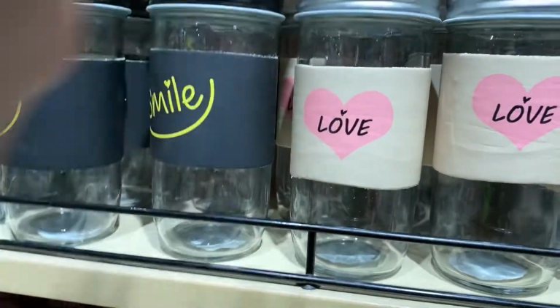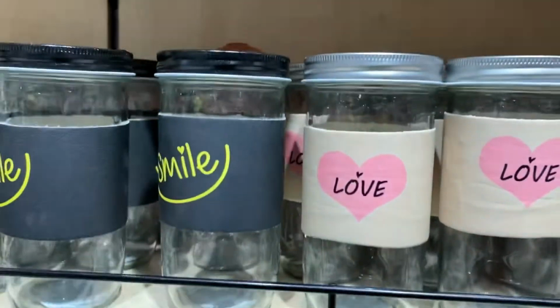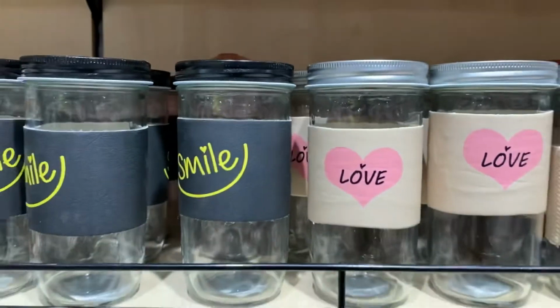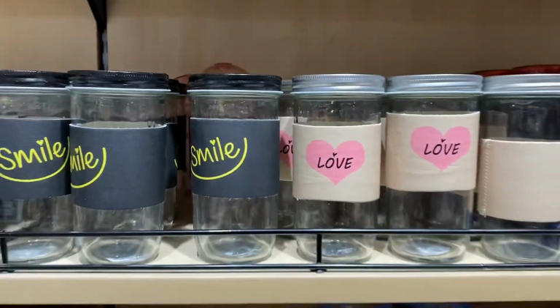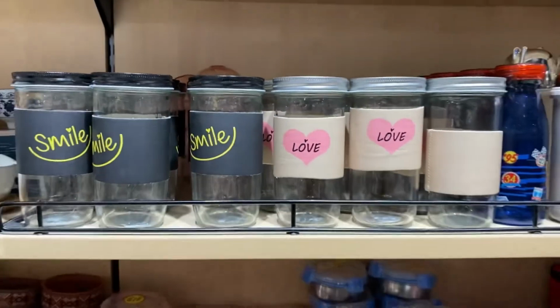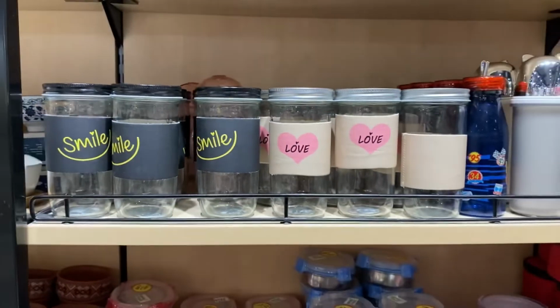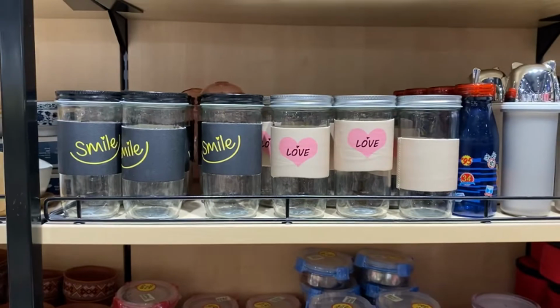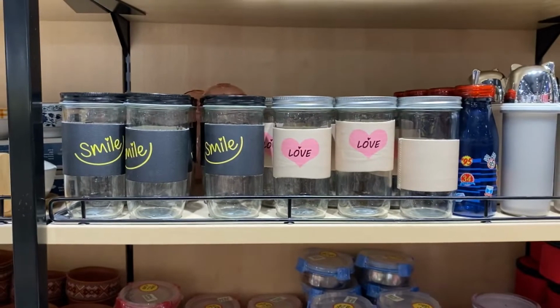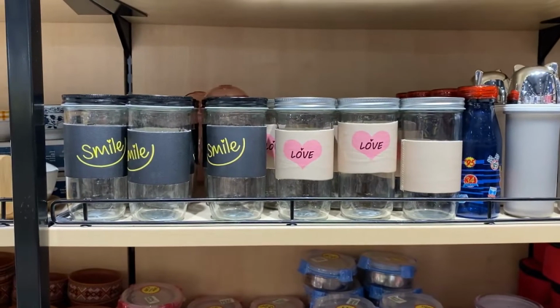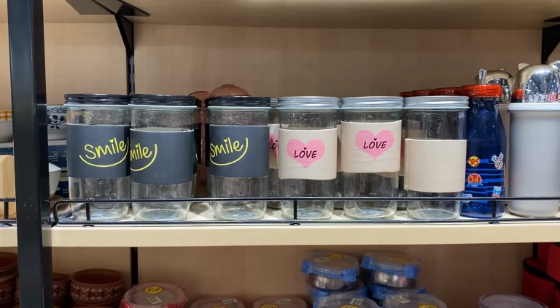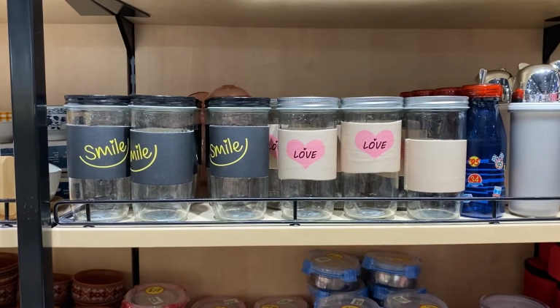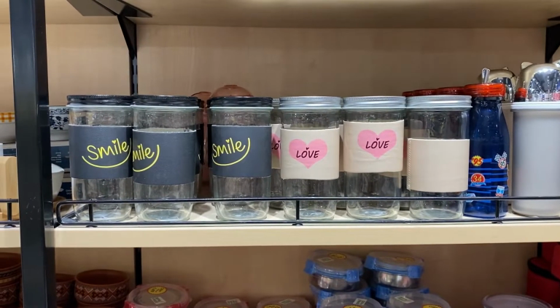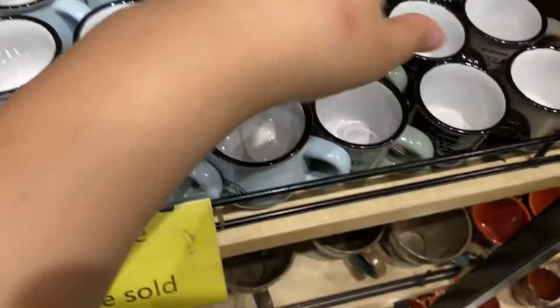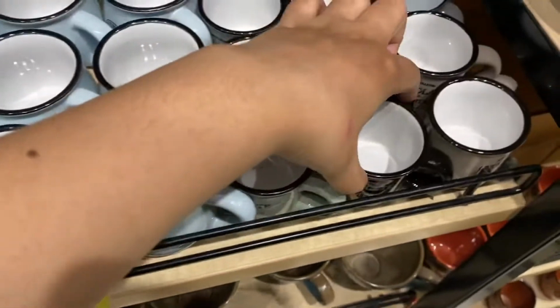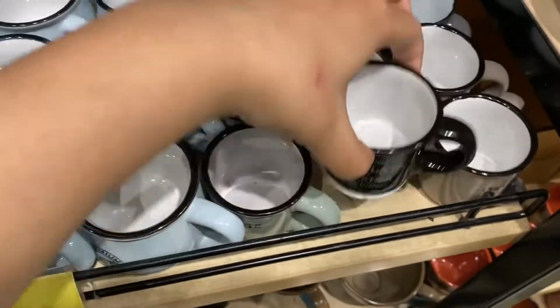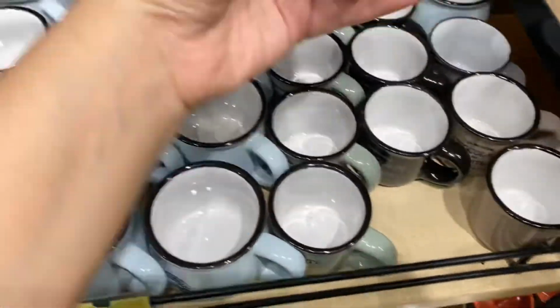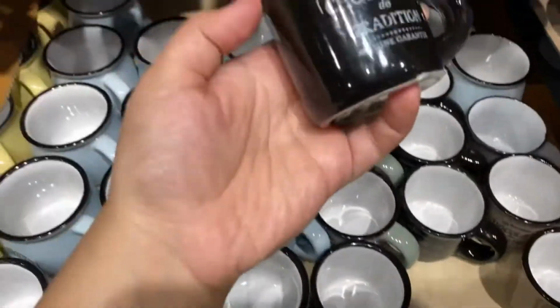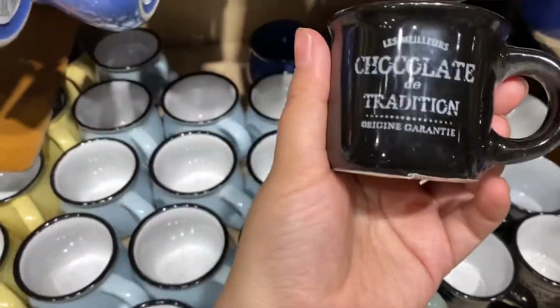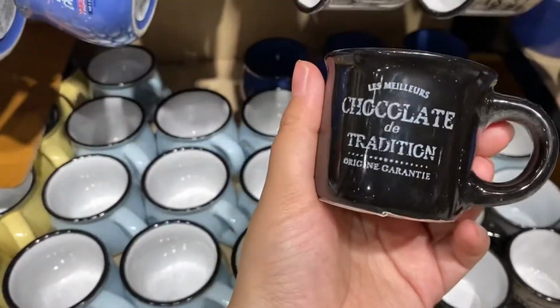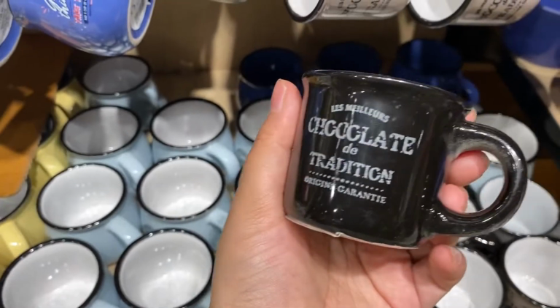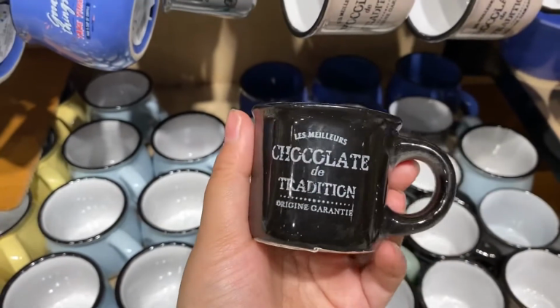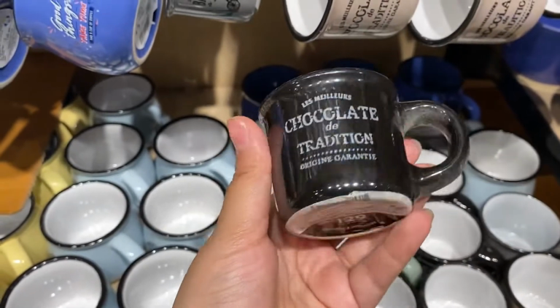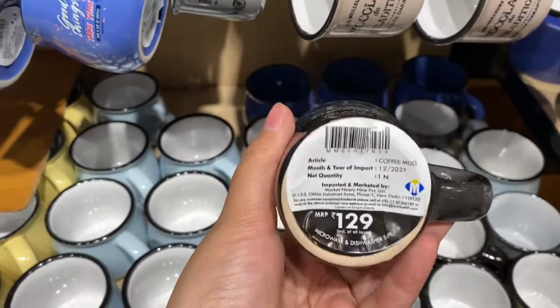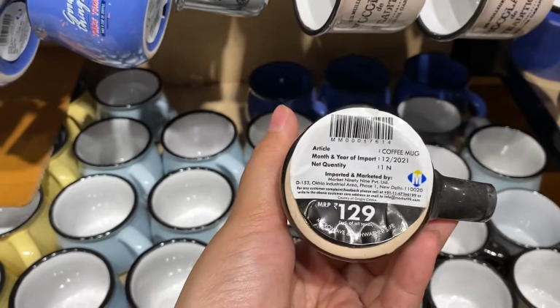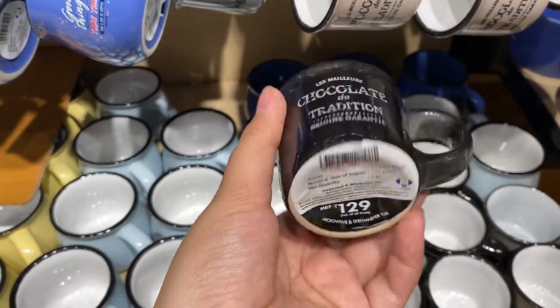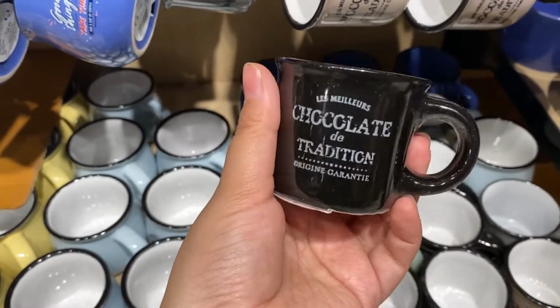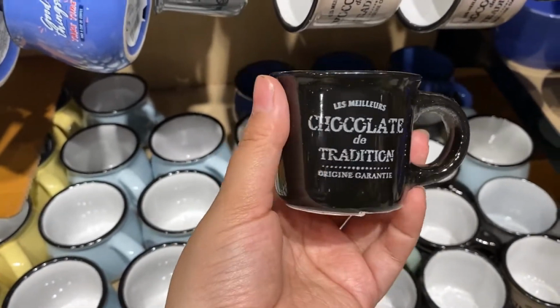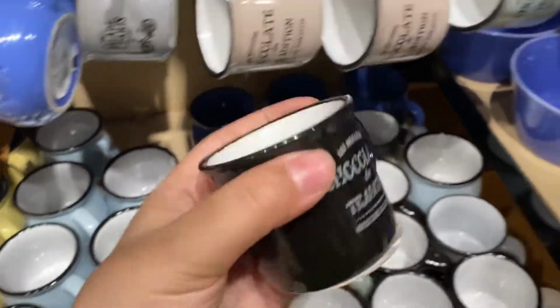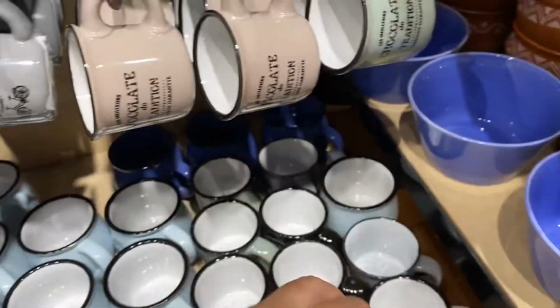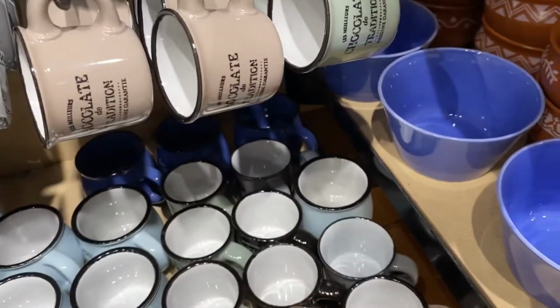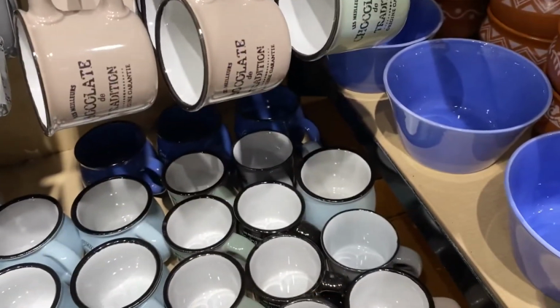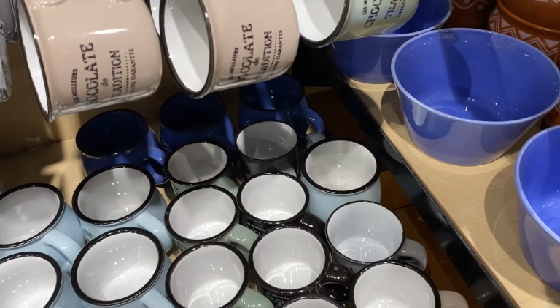I'll take it. There is just one drawback — it doesn't have a handle. These are espresso shot cups and they are so cute. There are many shapes available and all of them are 129 rupees.